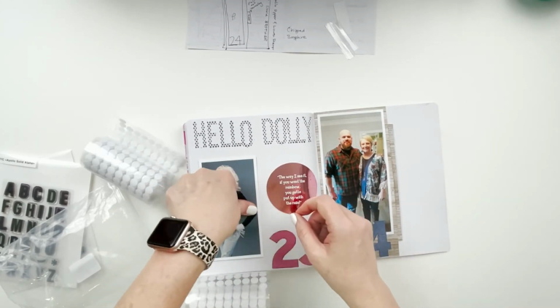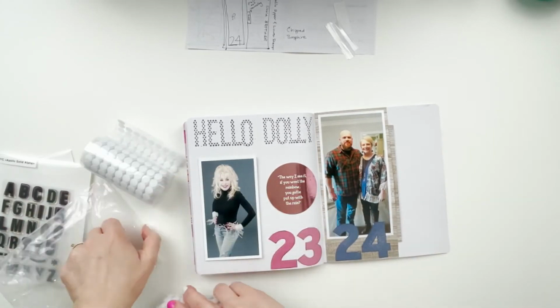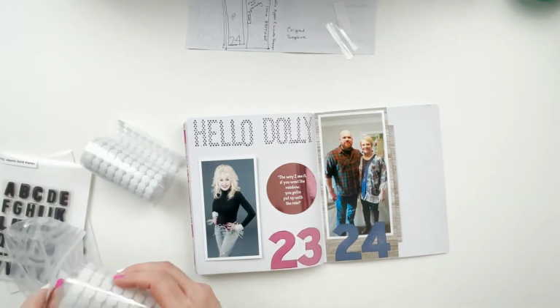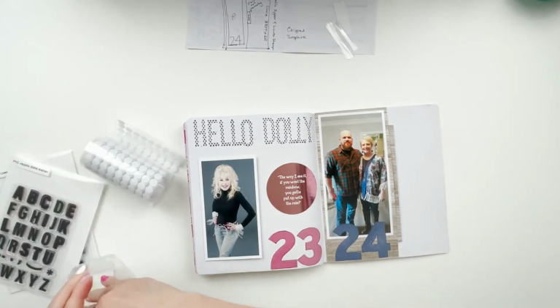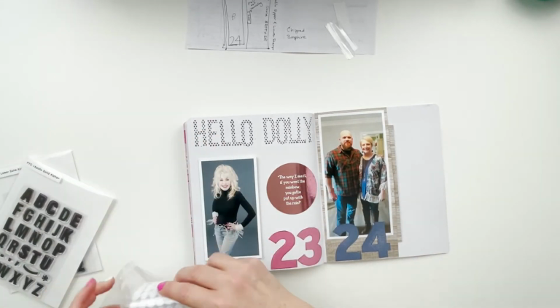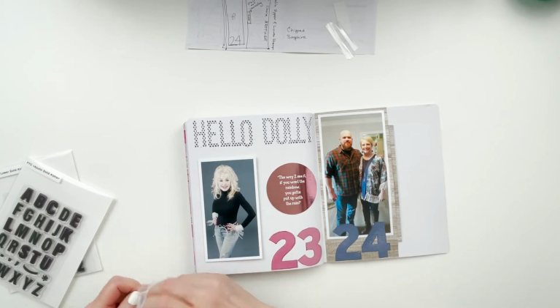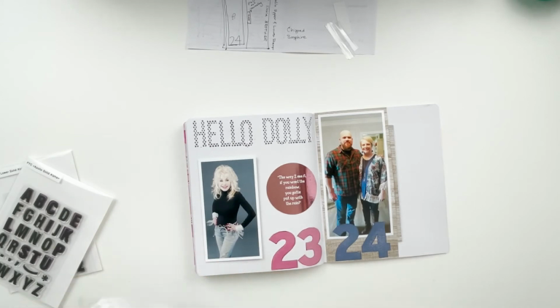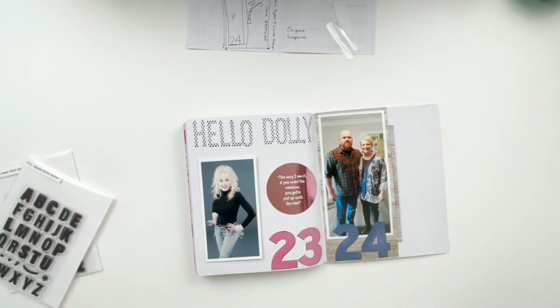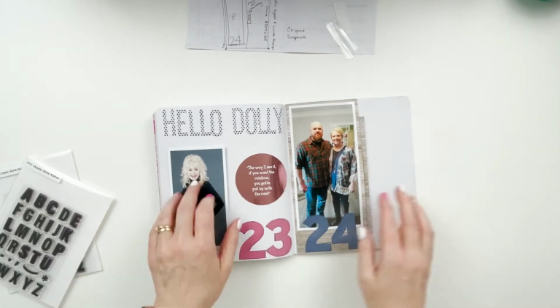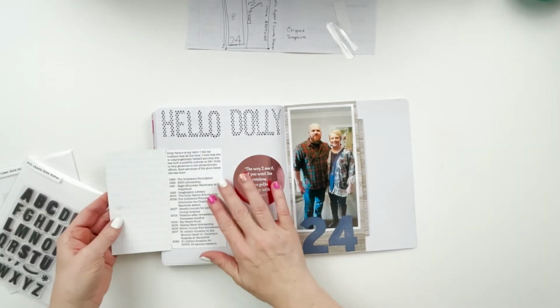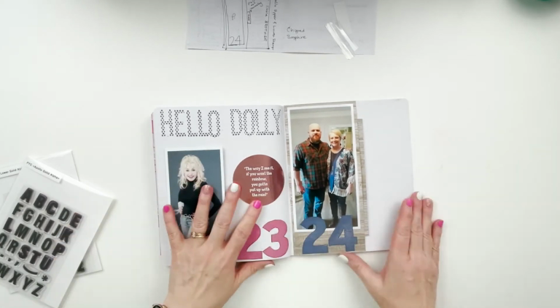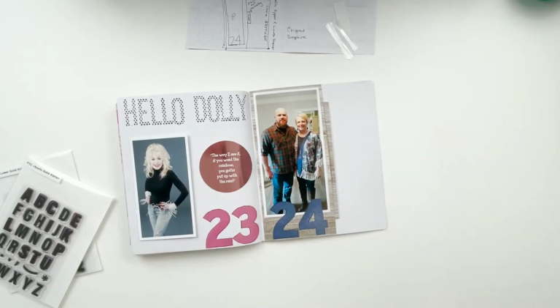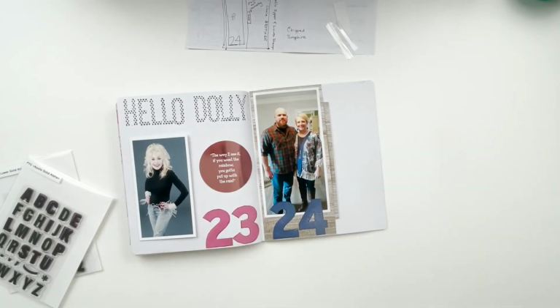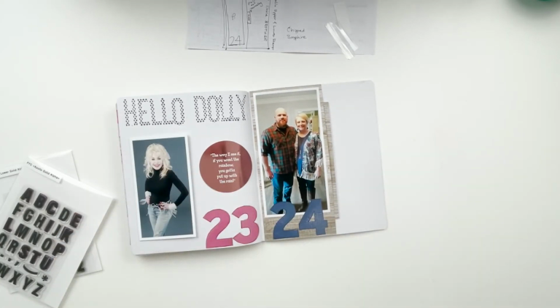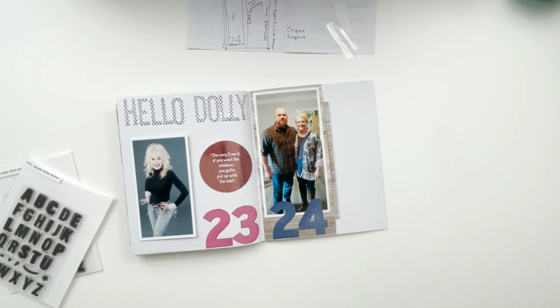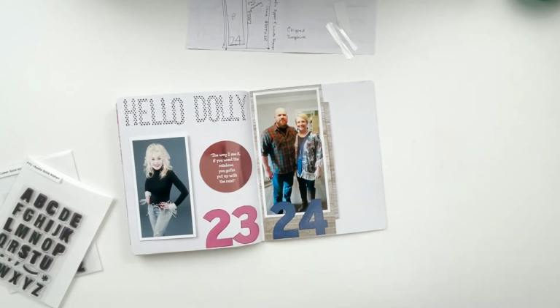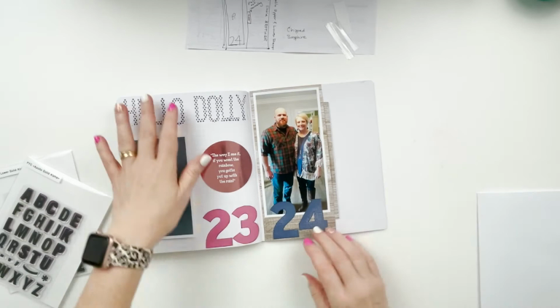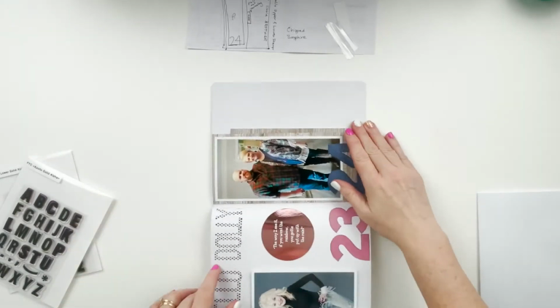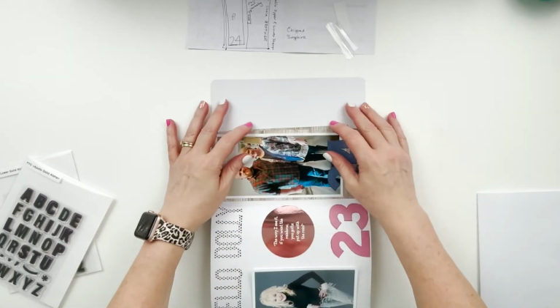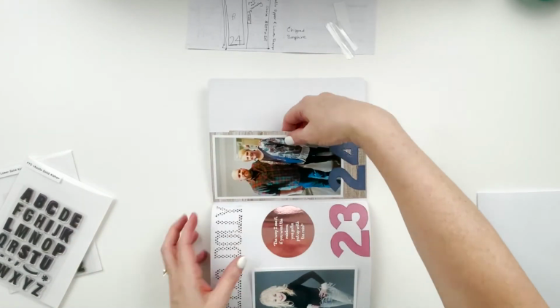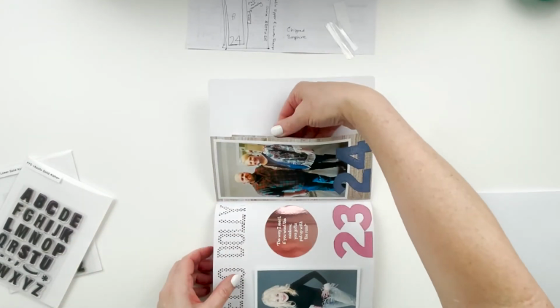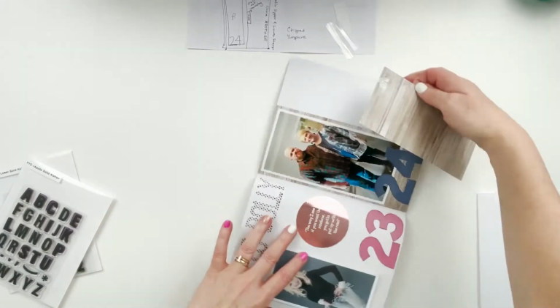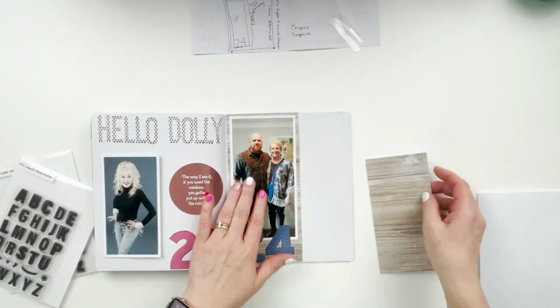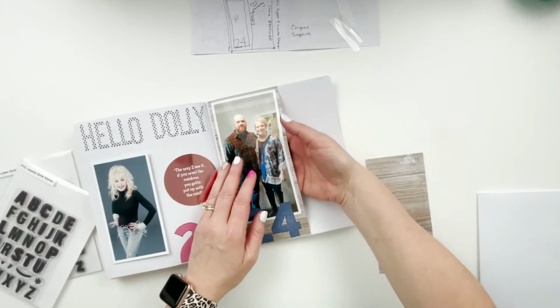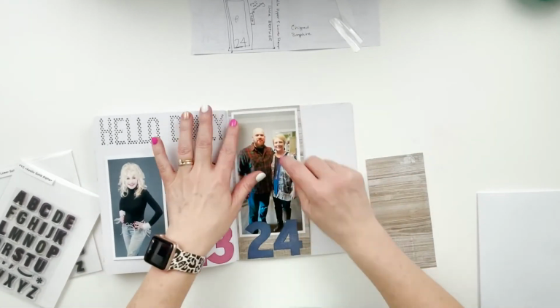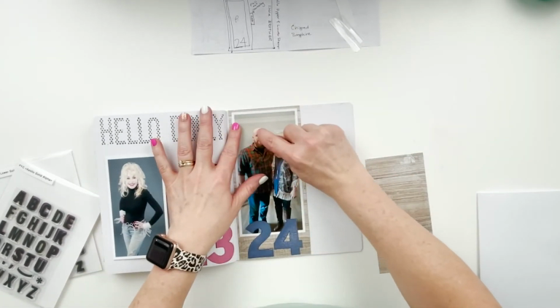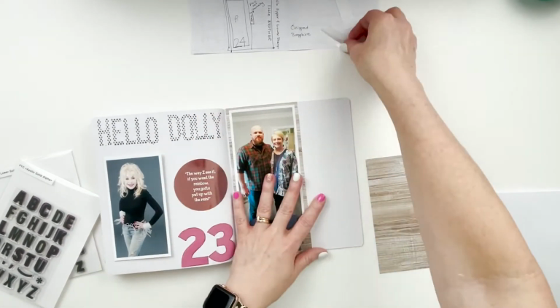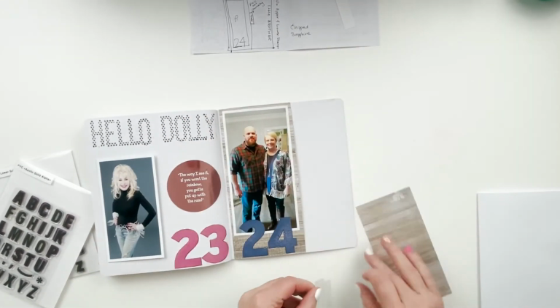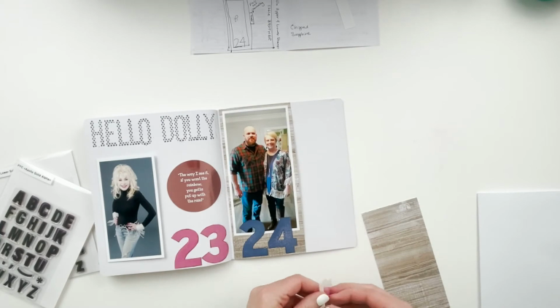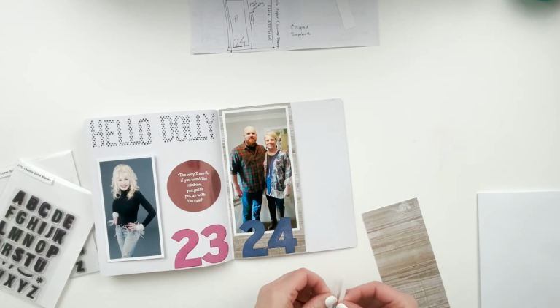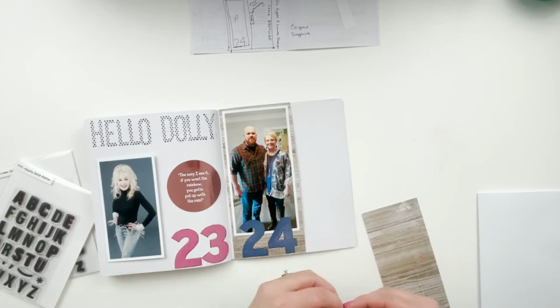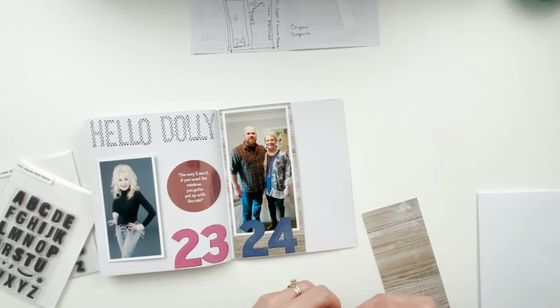I went back and put a velcro dot over on Dolly's picture too, to keep it from flapping around. Then I use the Apollo solid alpha from Feed Your Craft in both upper and lower case.